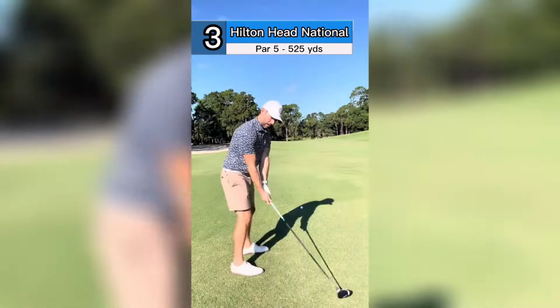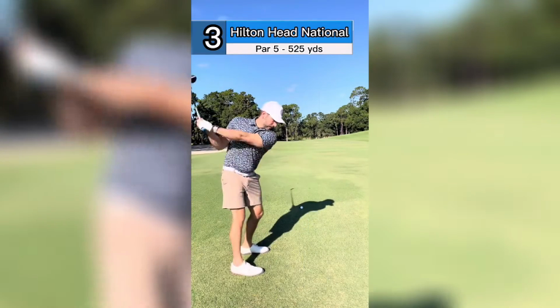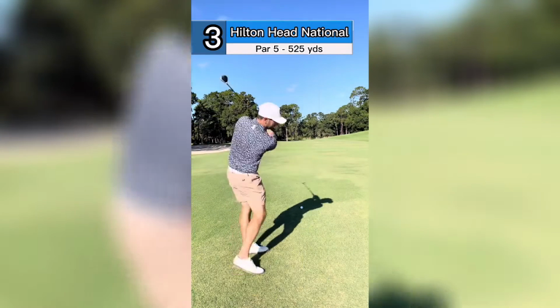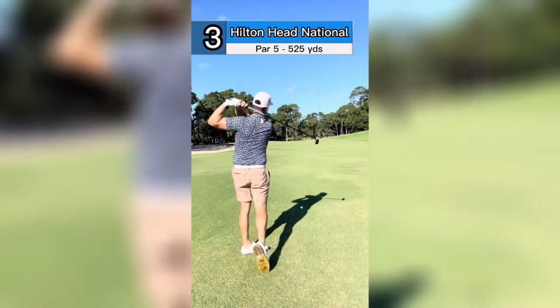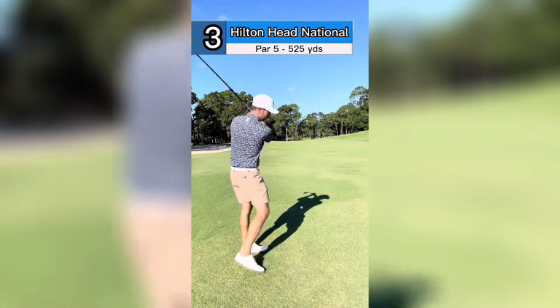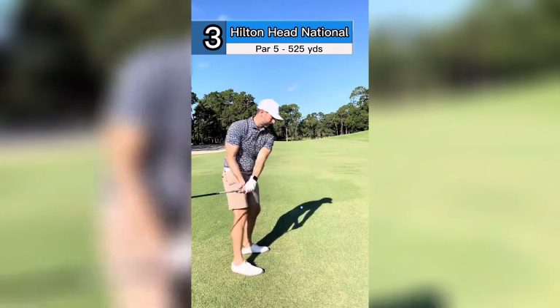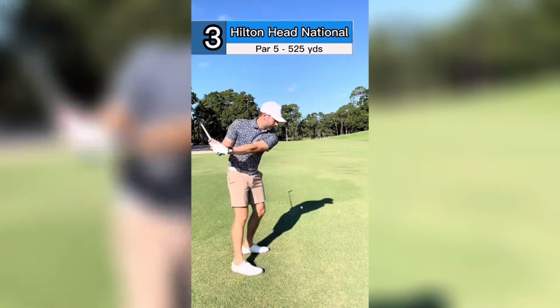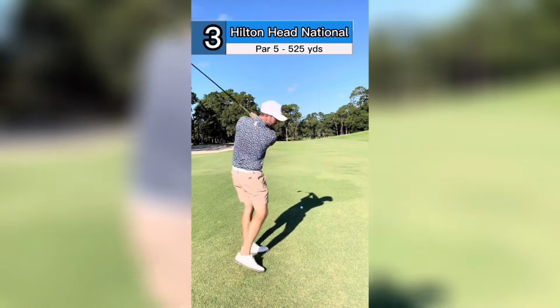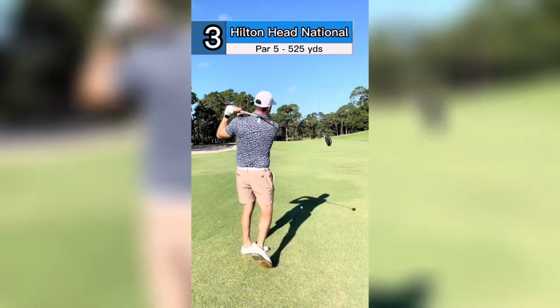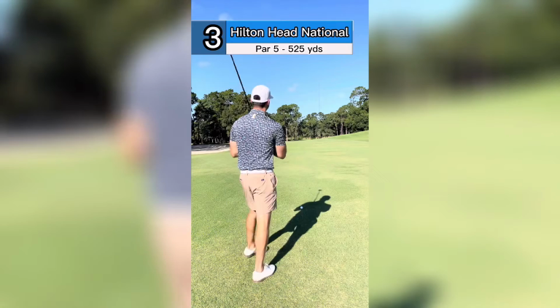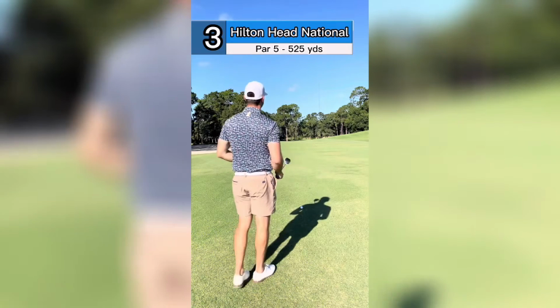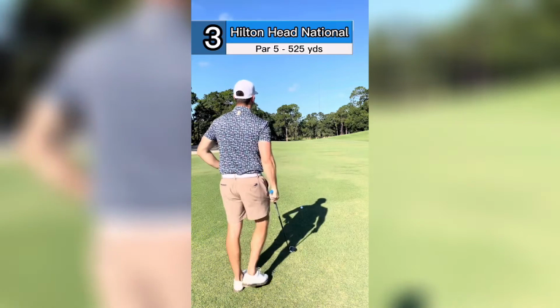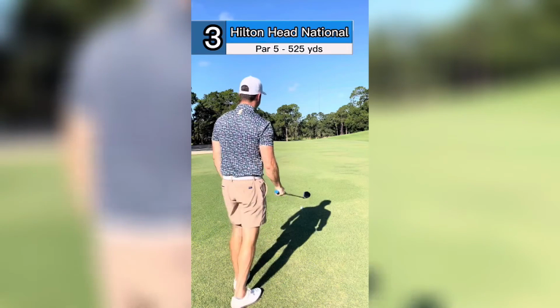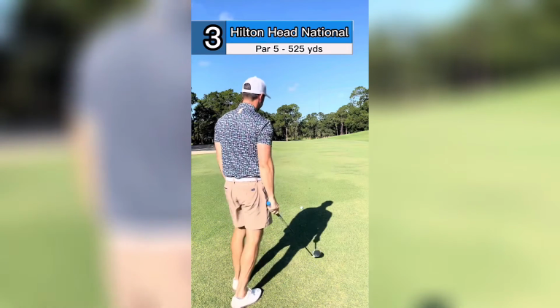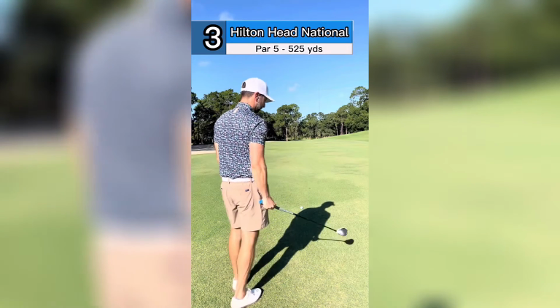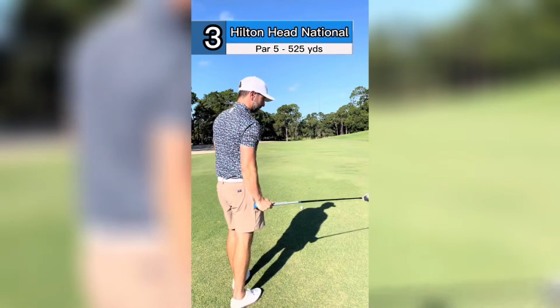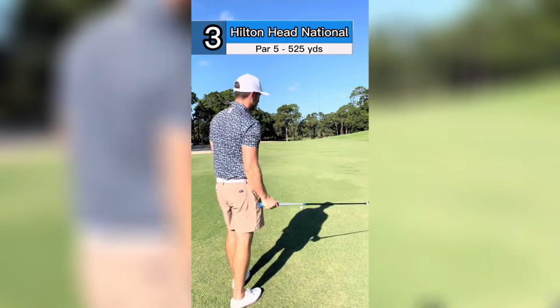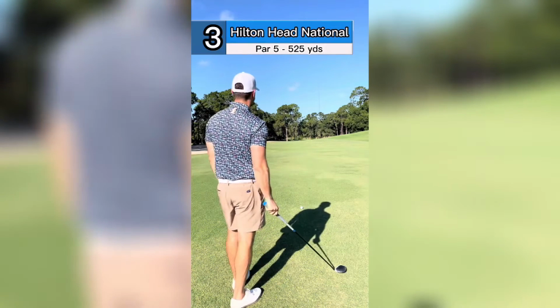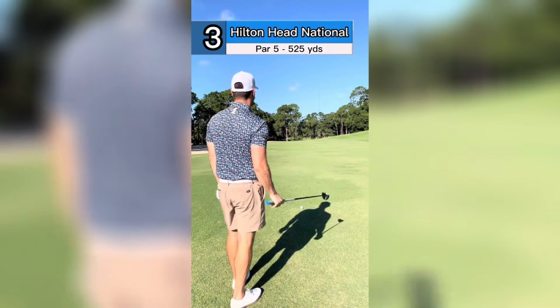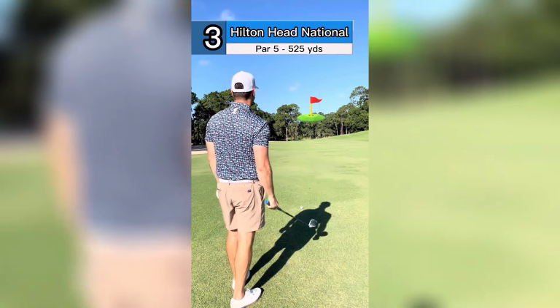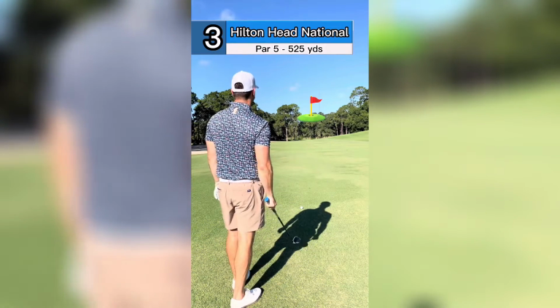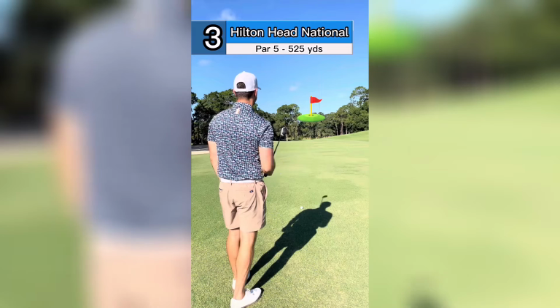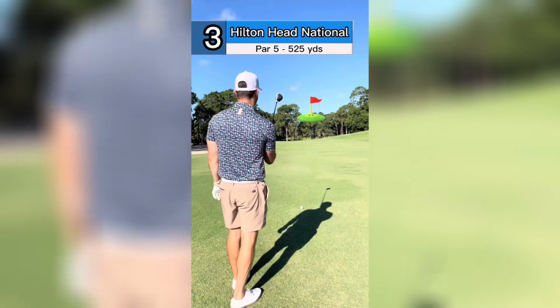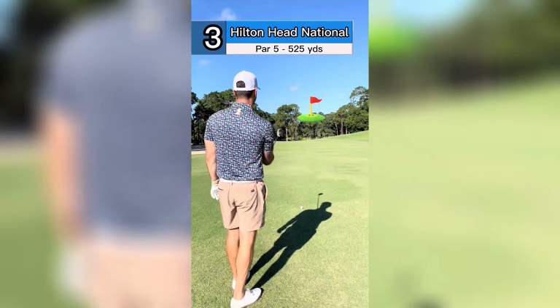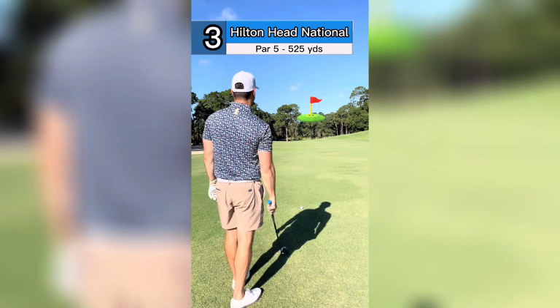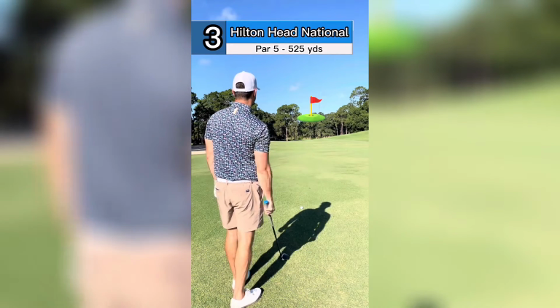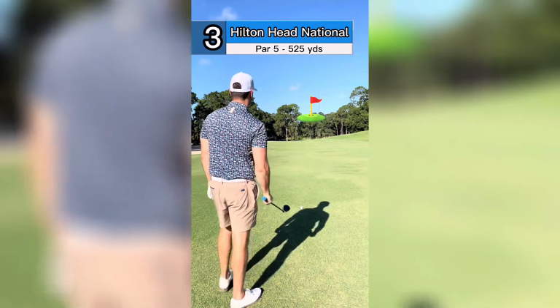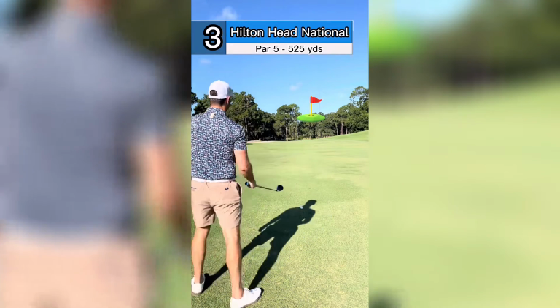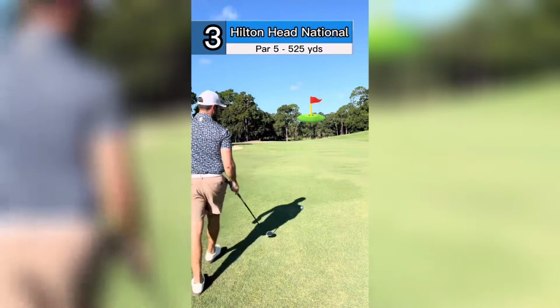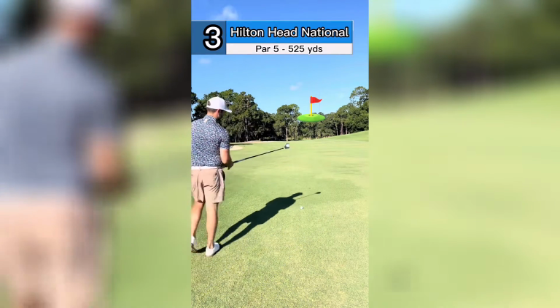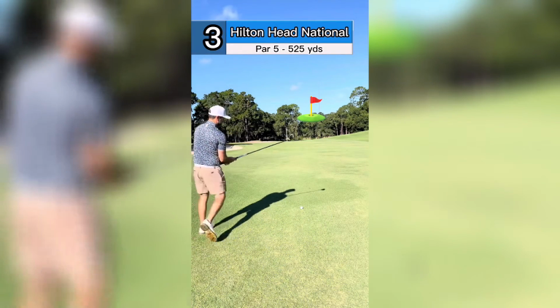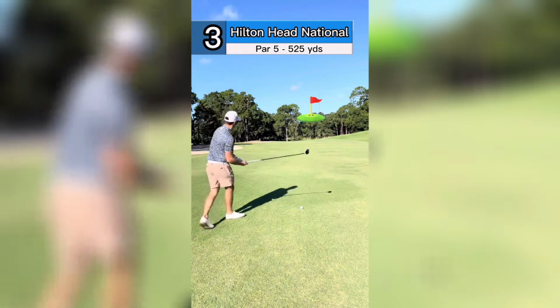Here in the fairway — wind kind of killed the drive. So we got 256 to the flag, 260 back, which is about the most I can get out of this. Still got some wind. Flag is right by that shorter cell tower, so we're just gonna try and hit a nice three wood.